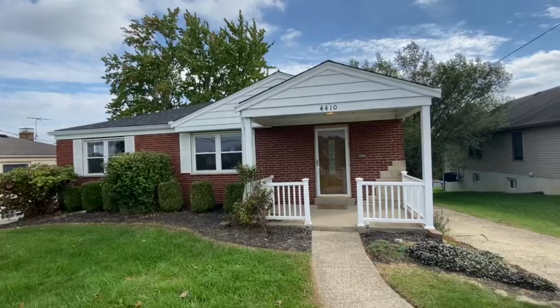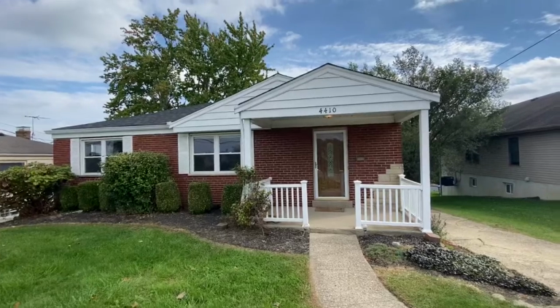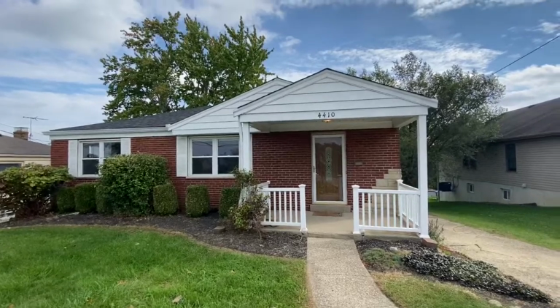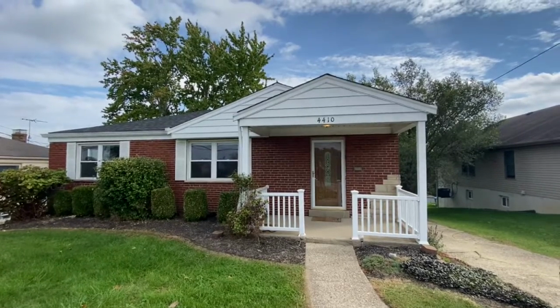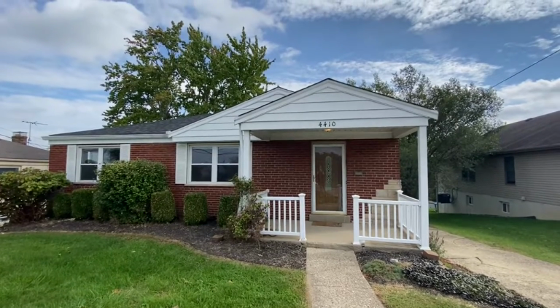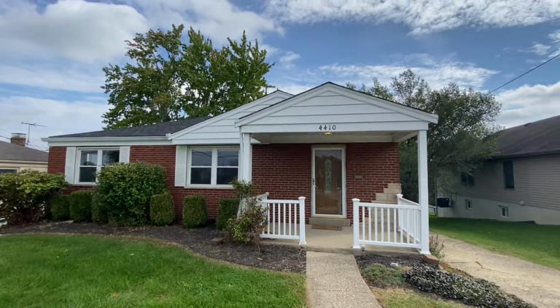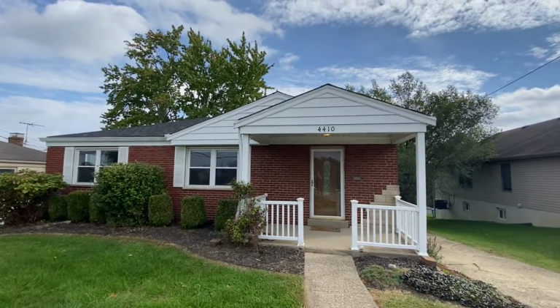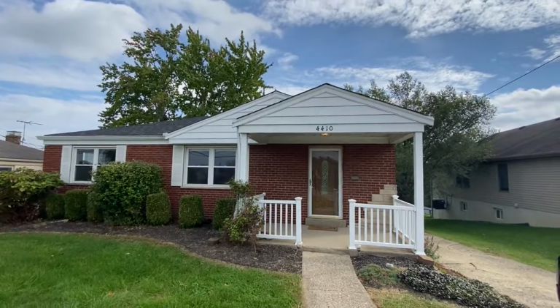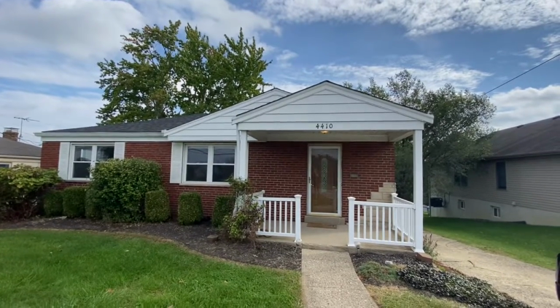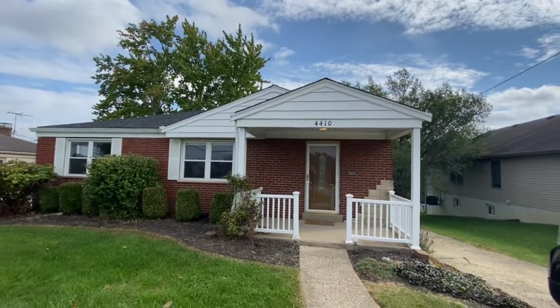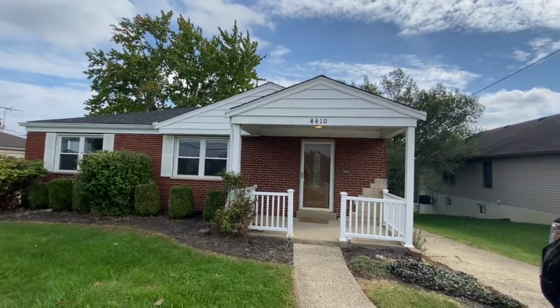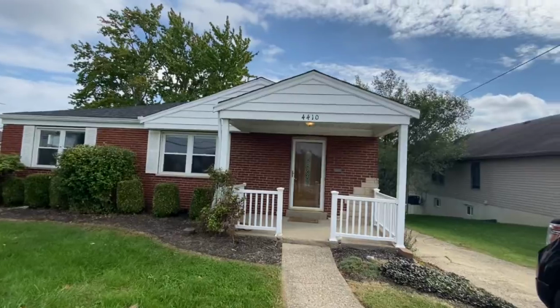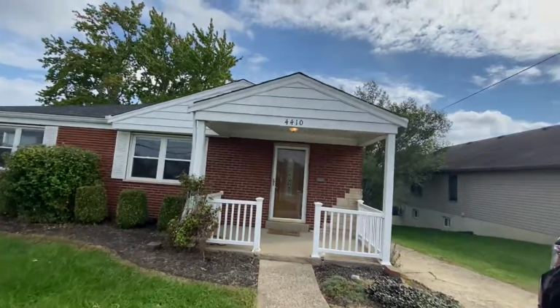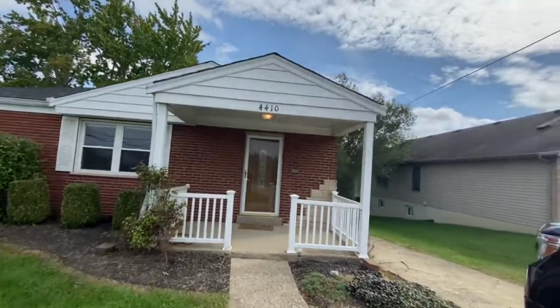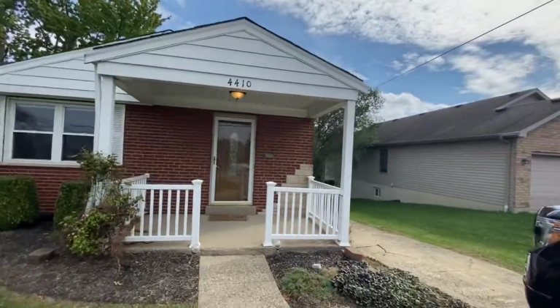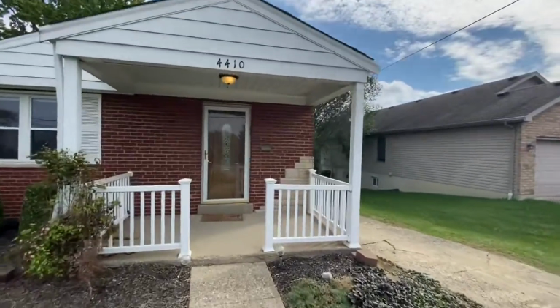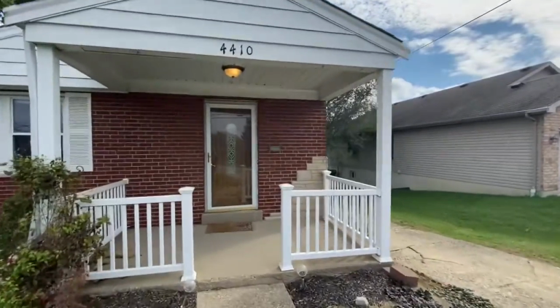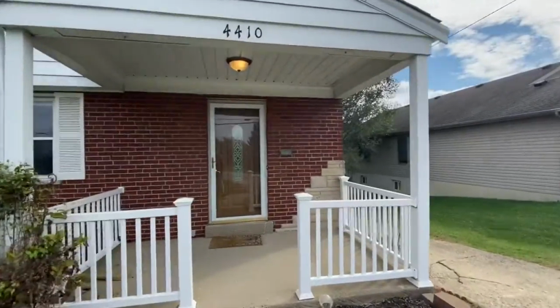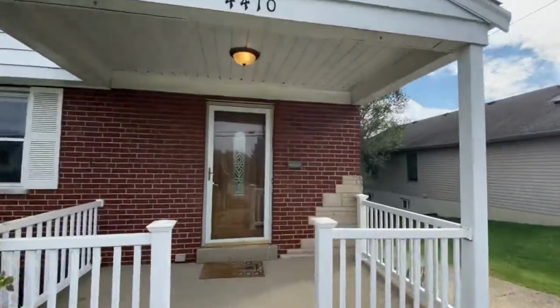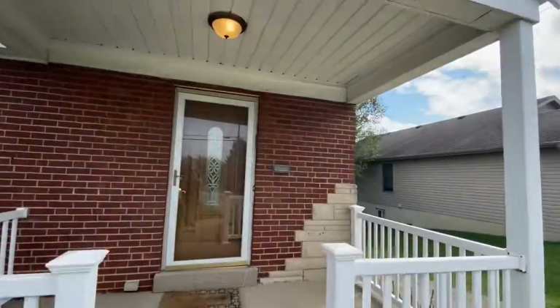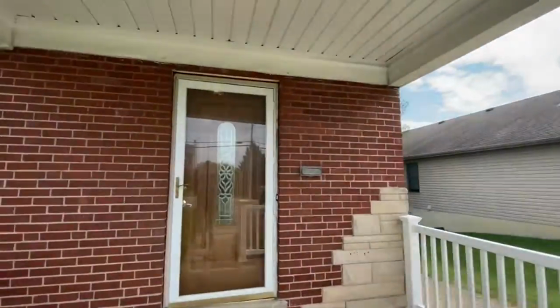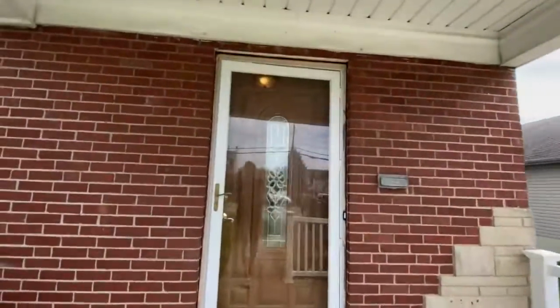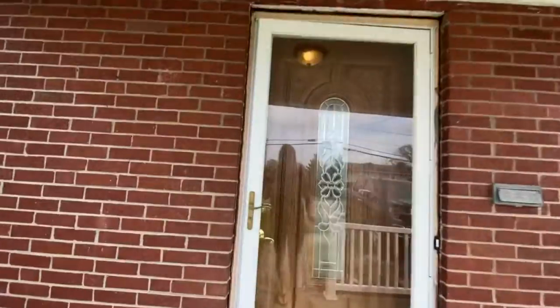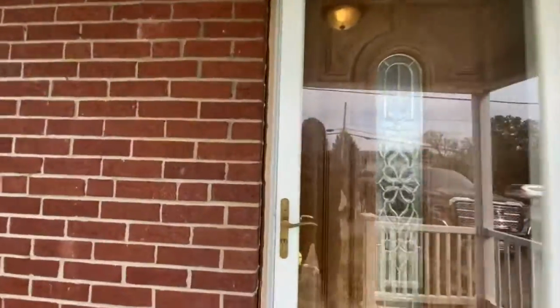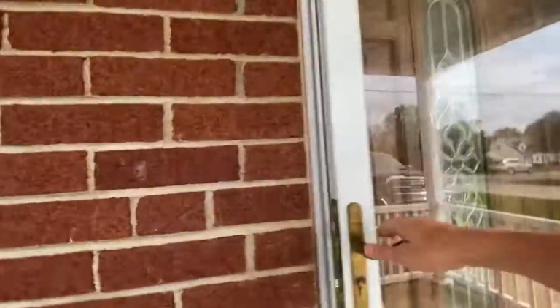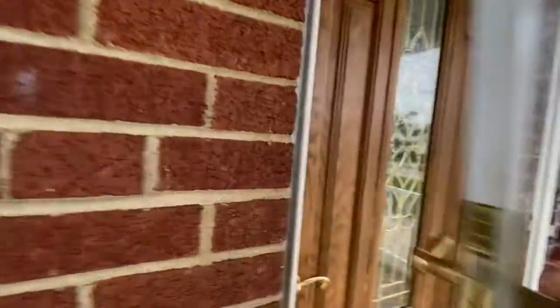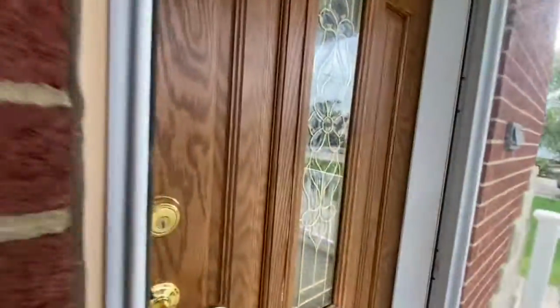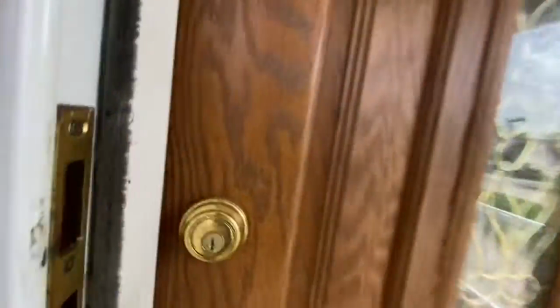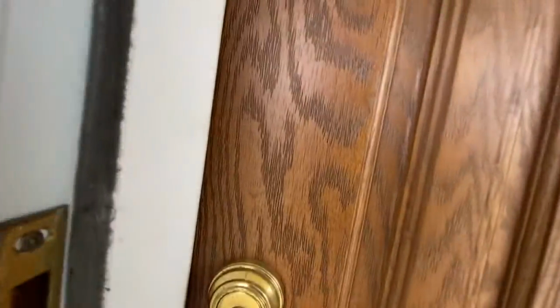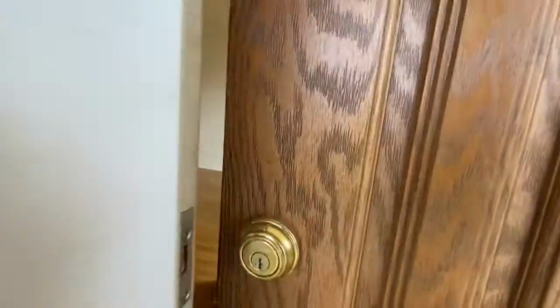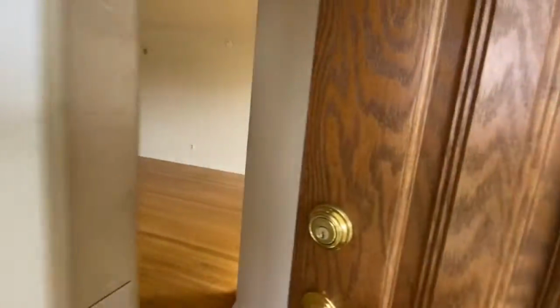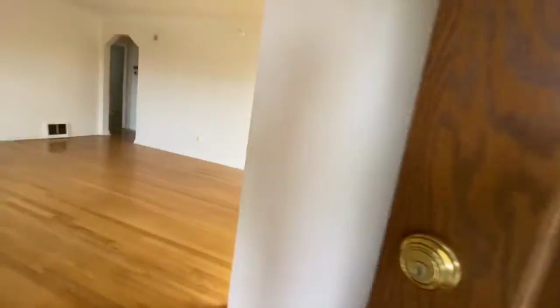We're in Bridgetown today. This is 4410 Race Road, Red Brick Ranch, newer roof, a really cute little house. So let's go check it out. This is the Oak Hill School District.